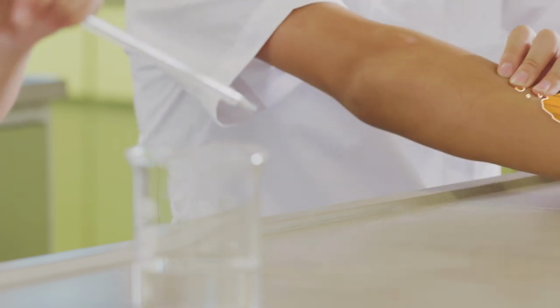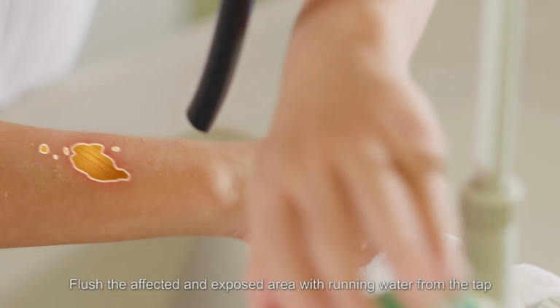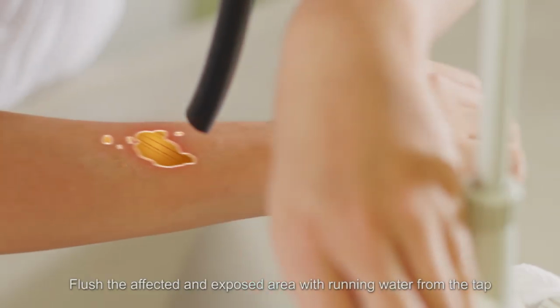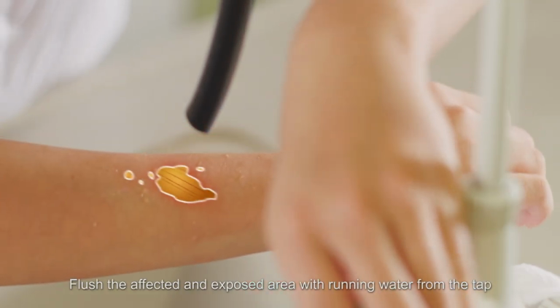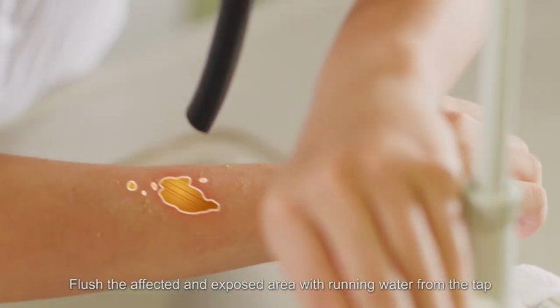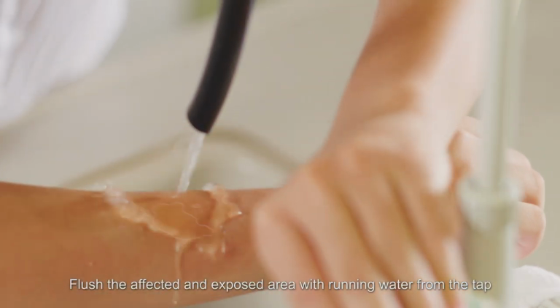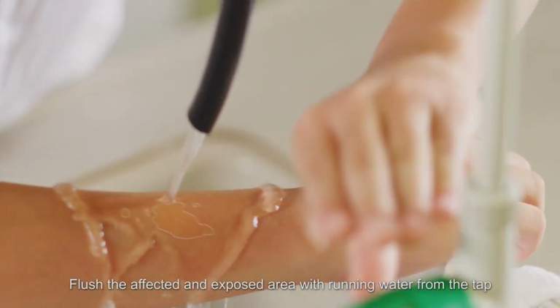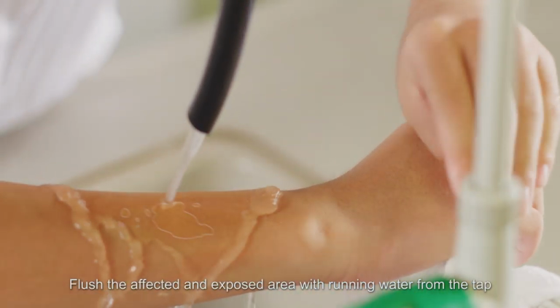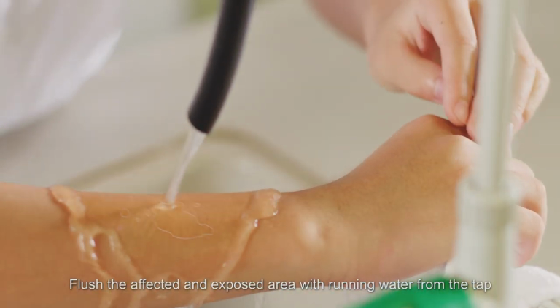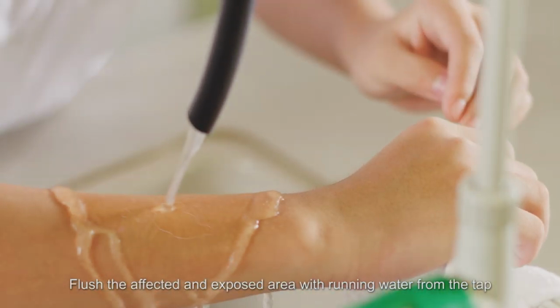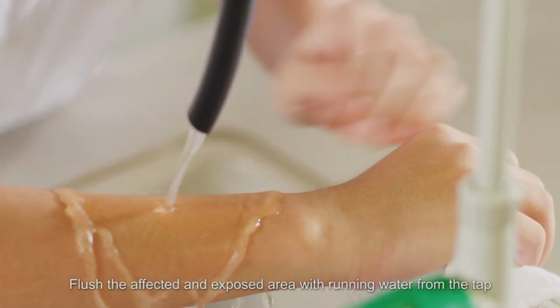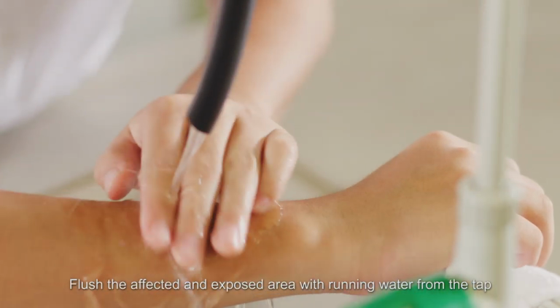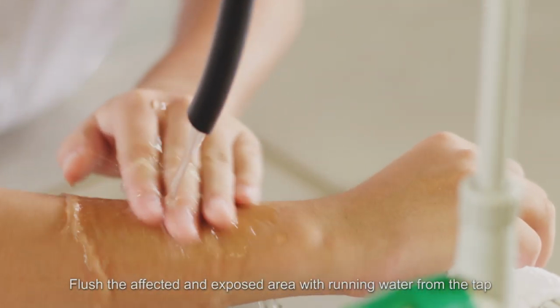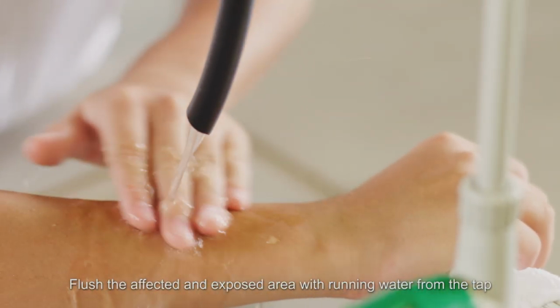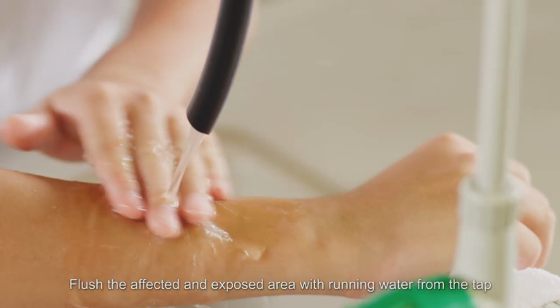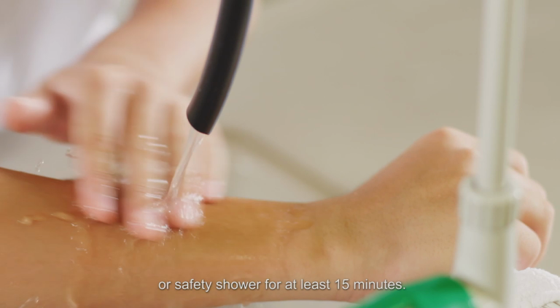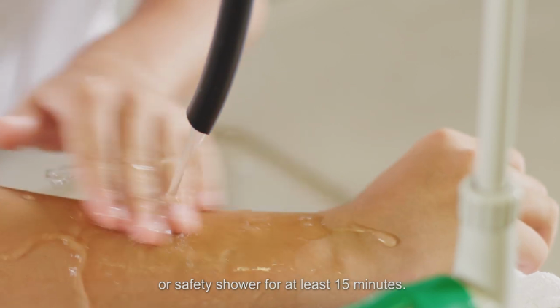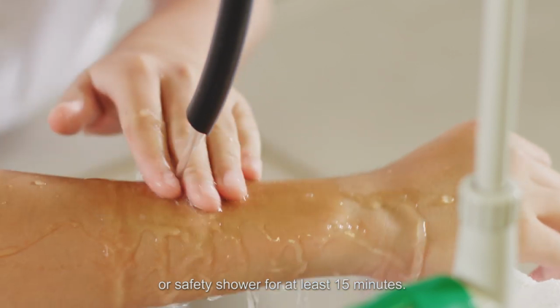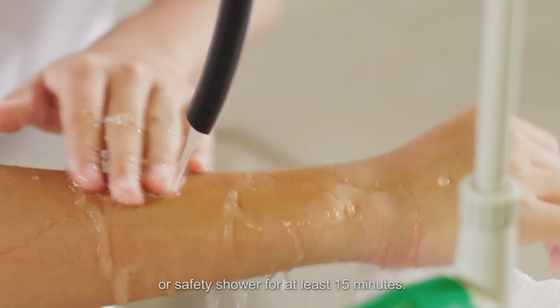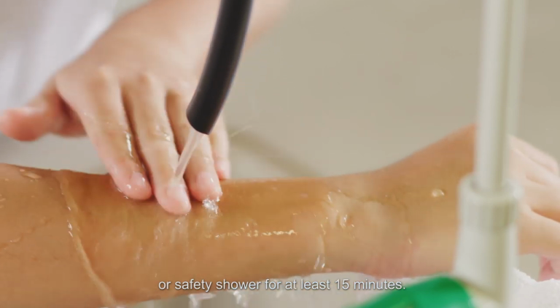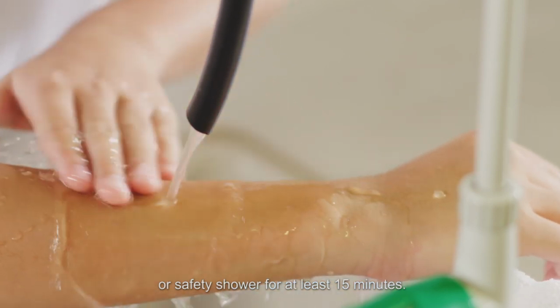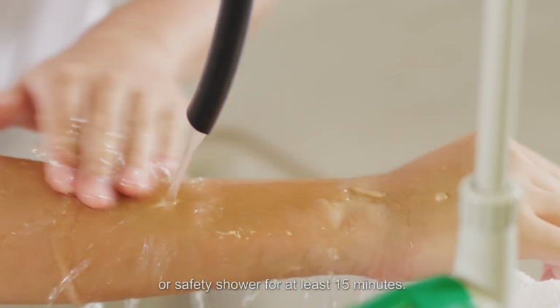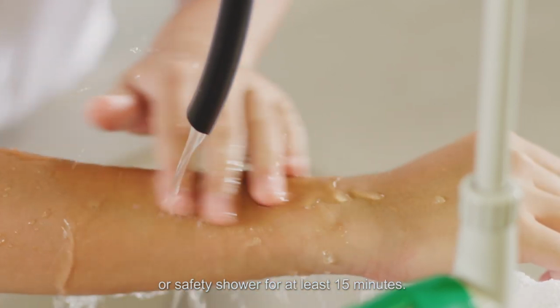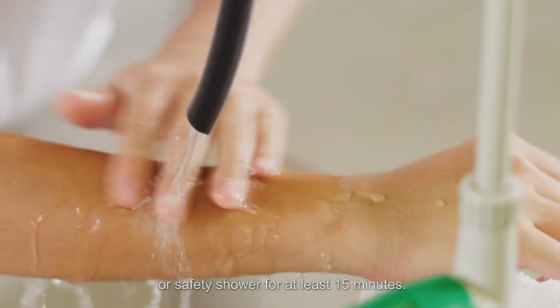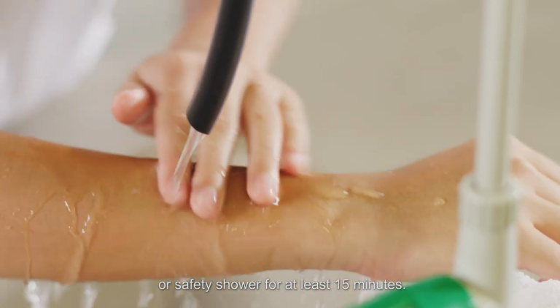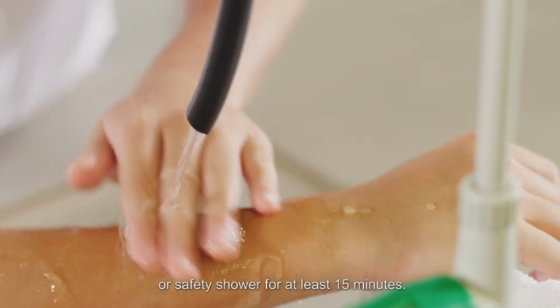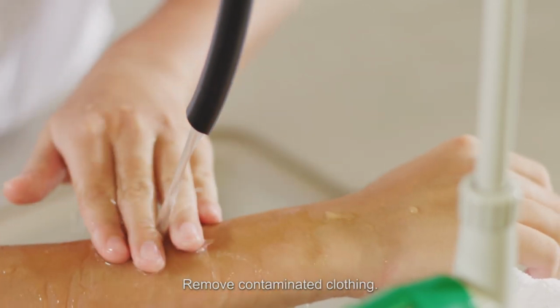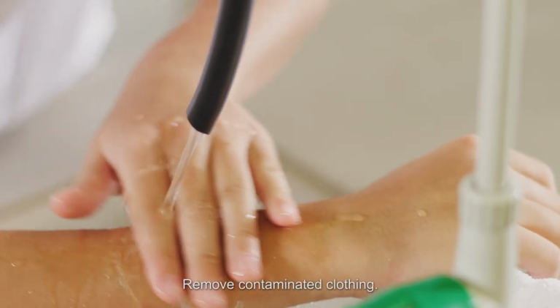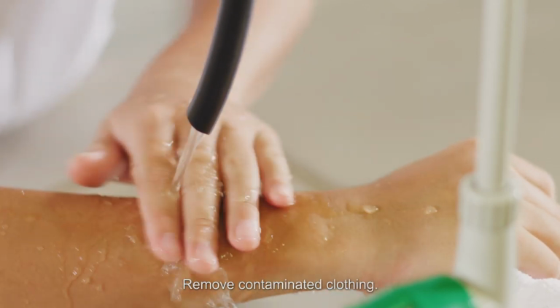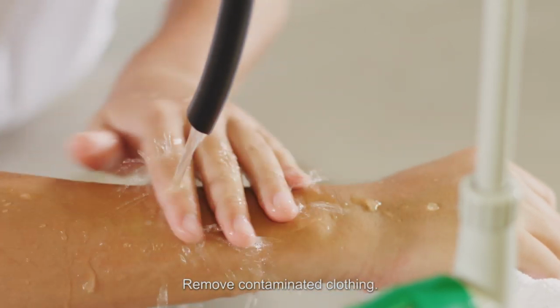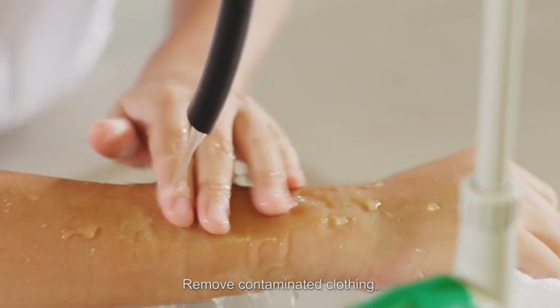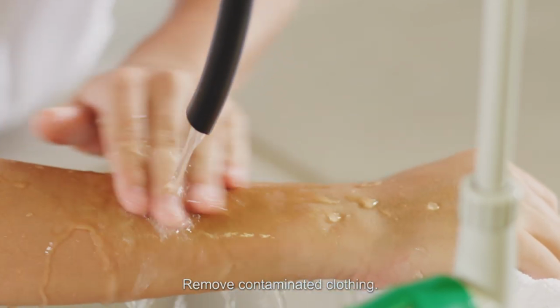Flush the affected and exposed area with running water from the tap or safety shower for at least 15 minutes. Remove contaminated clothing.